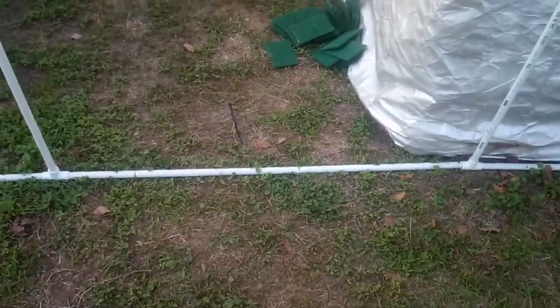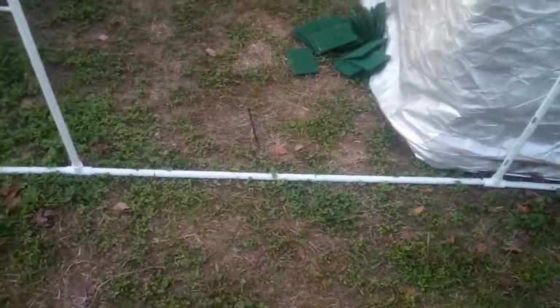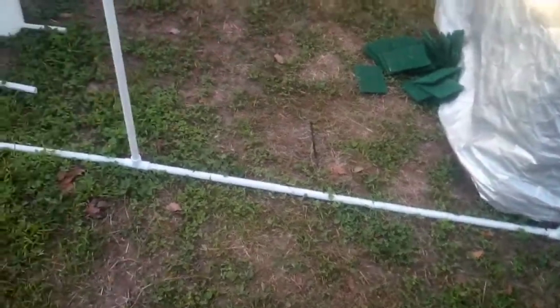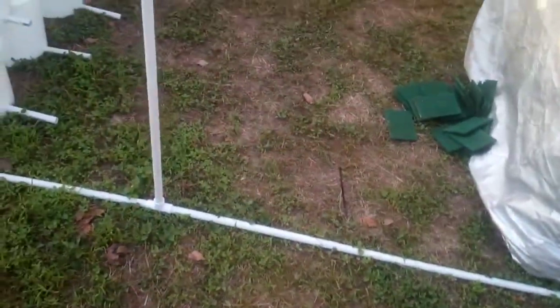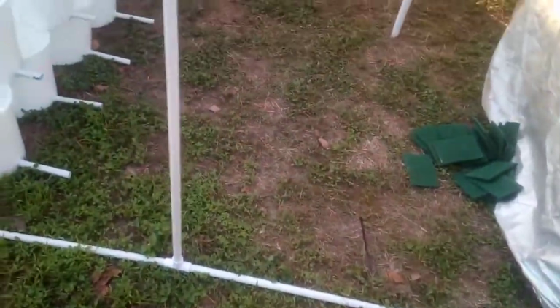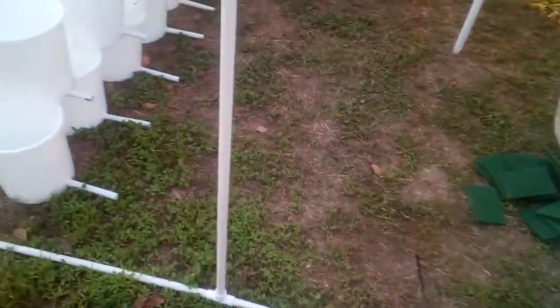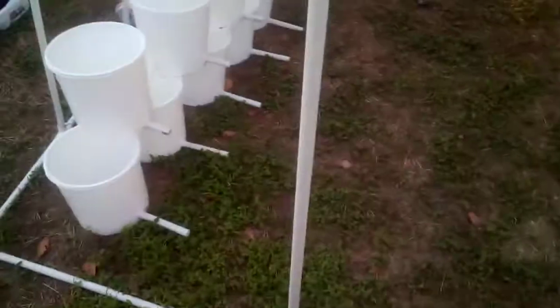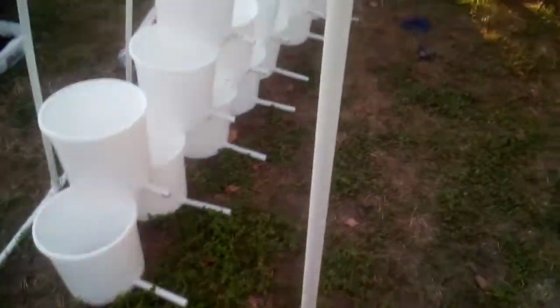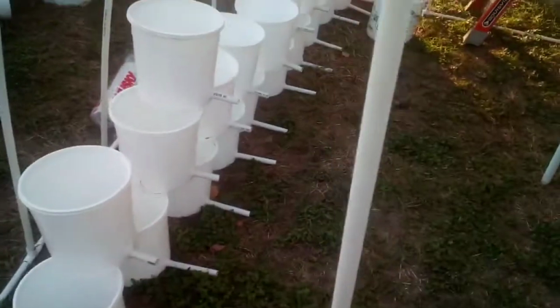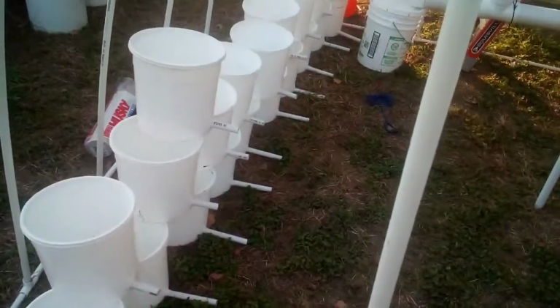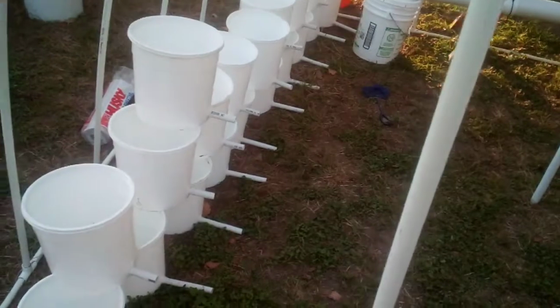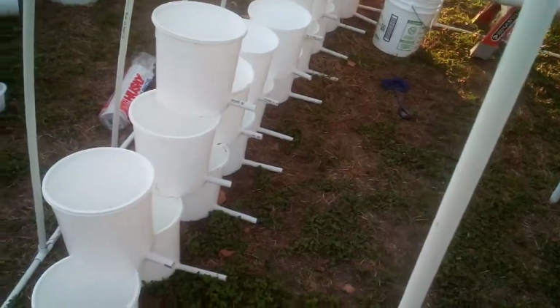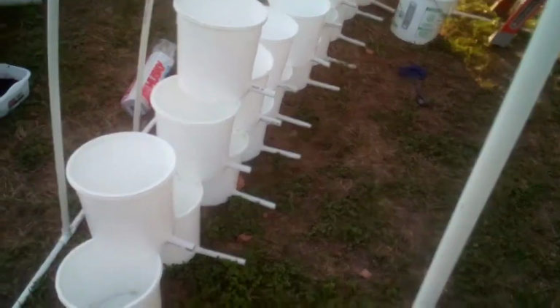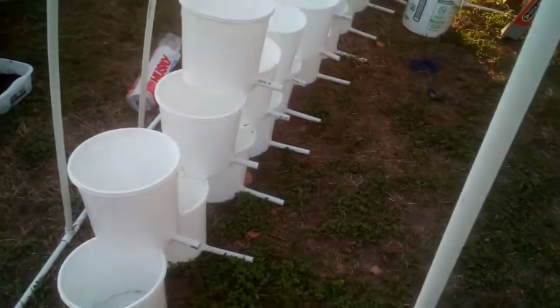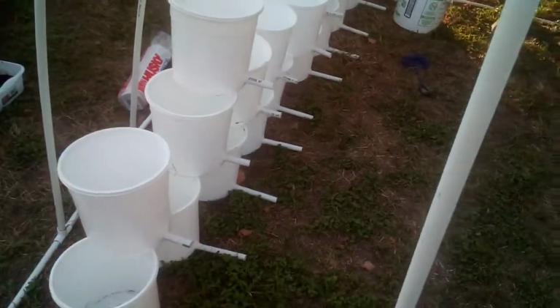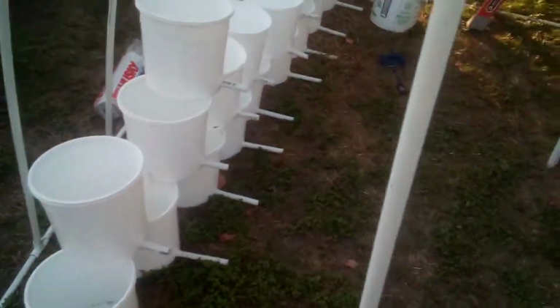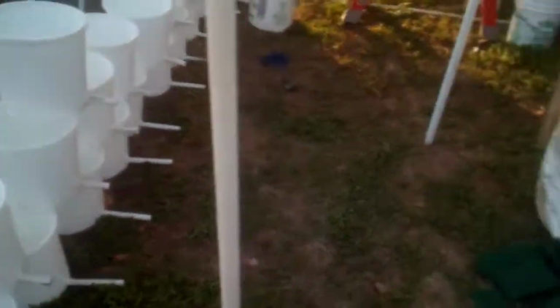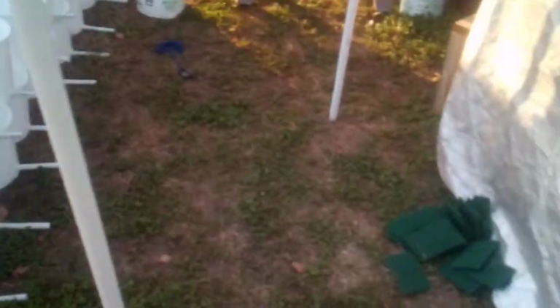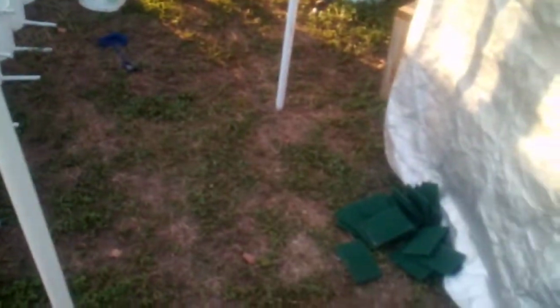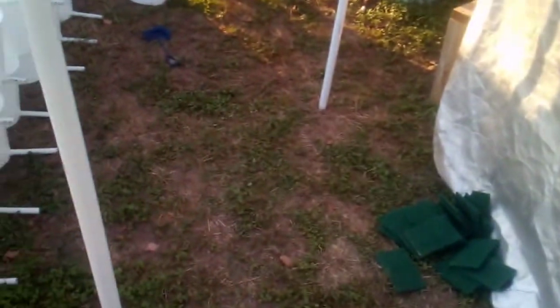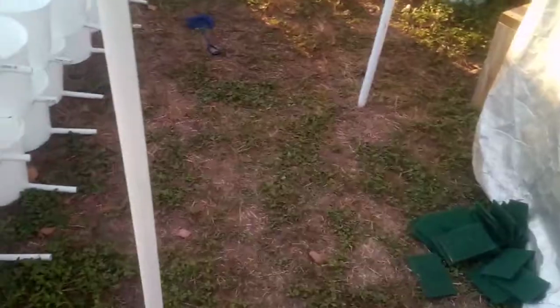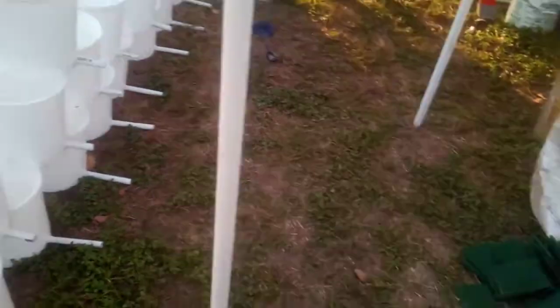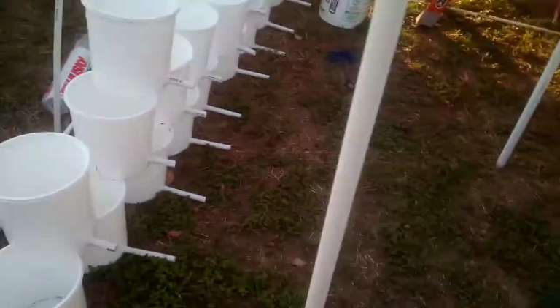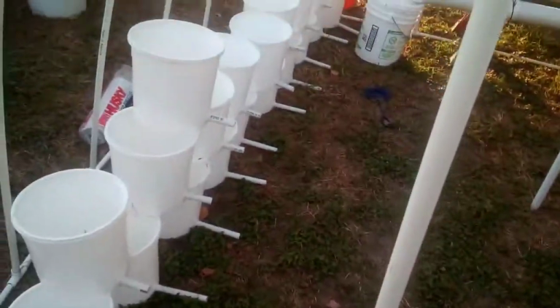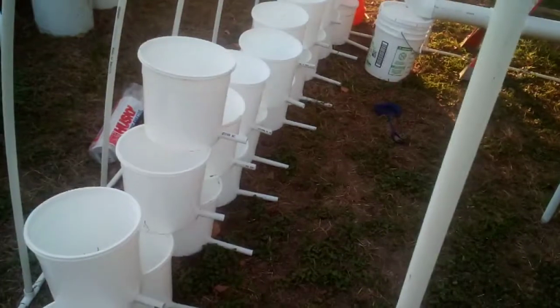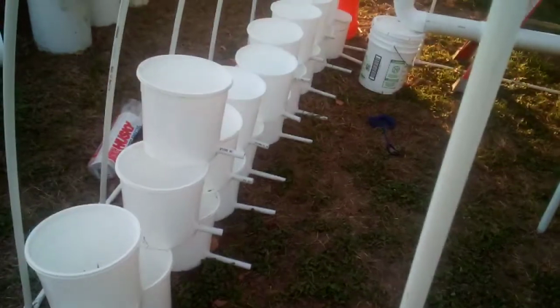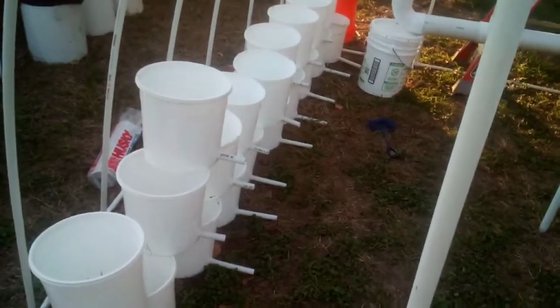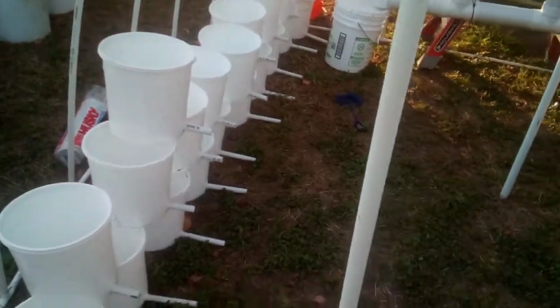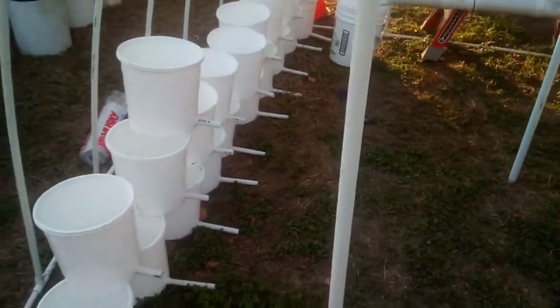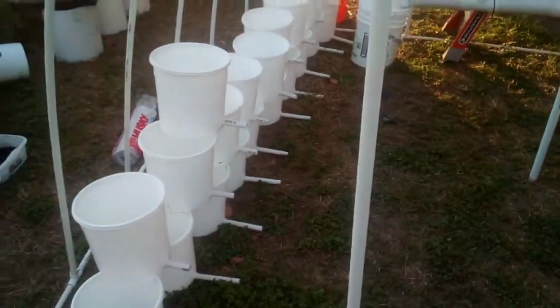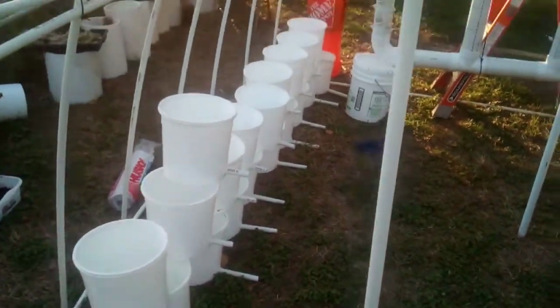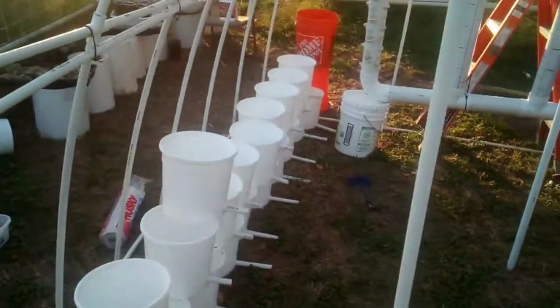How's it going everyone? It's John. It's late evening-ish. I just got home from work. I thought I could do an update of what is going on with the aquaponics system slash greenhouse, how far I've gotten.